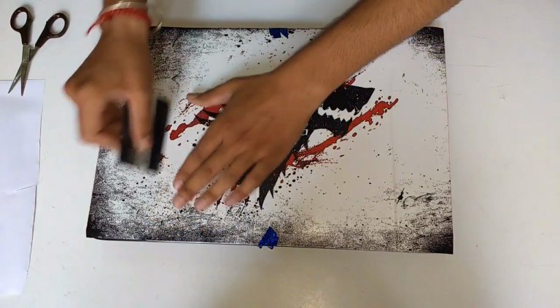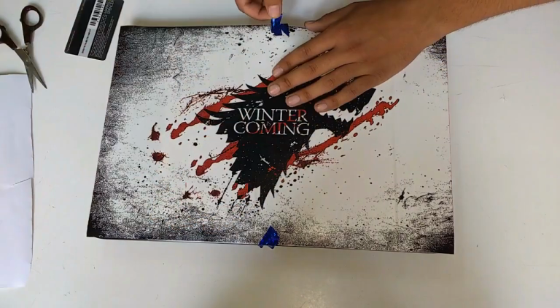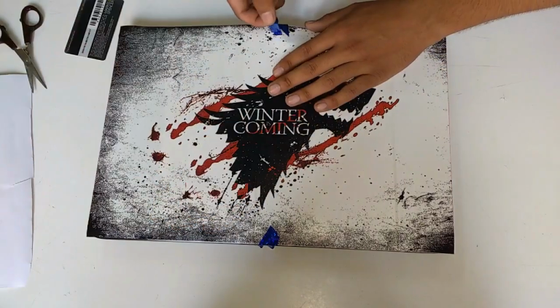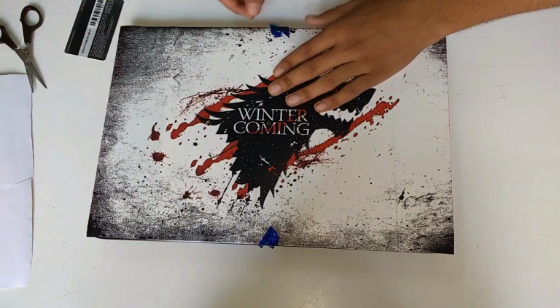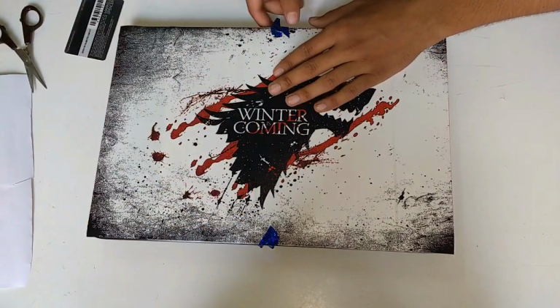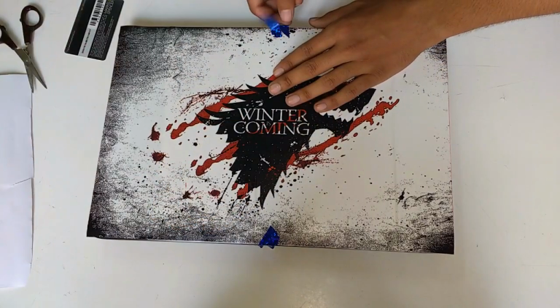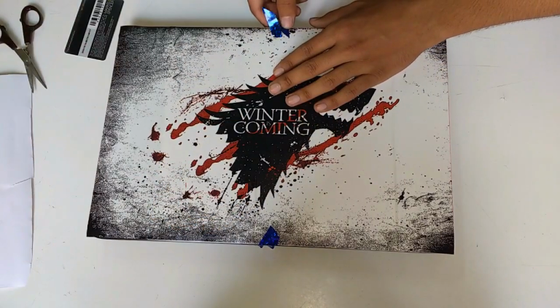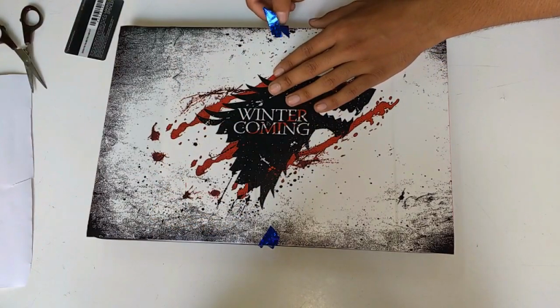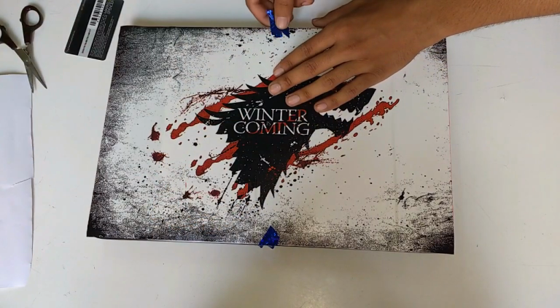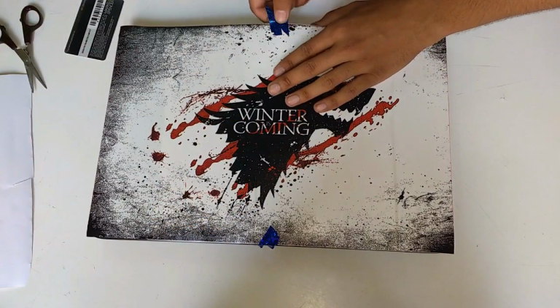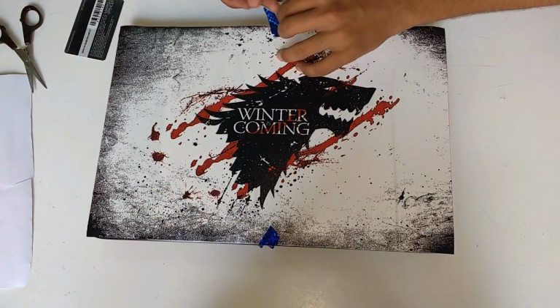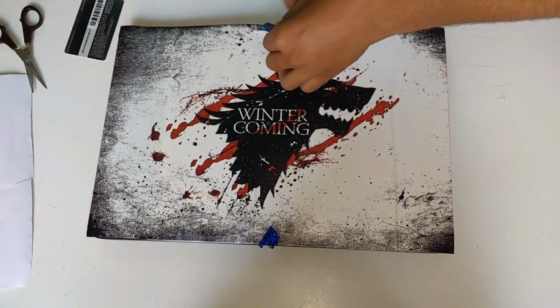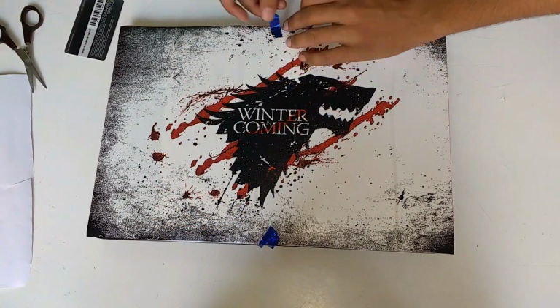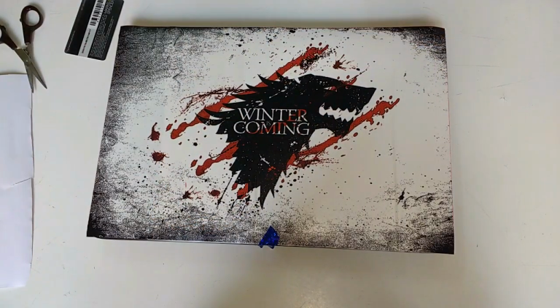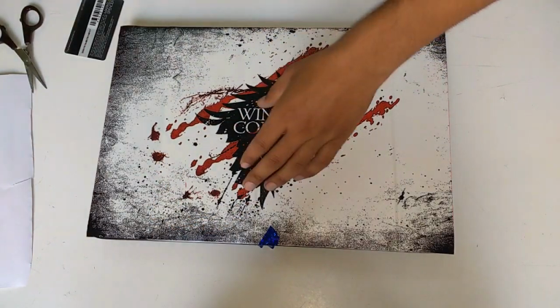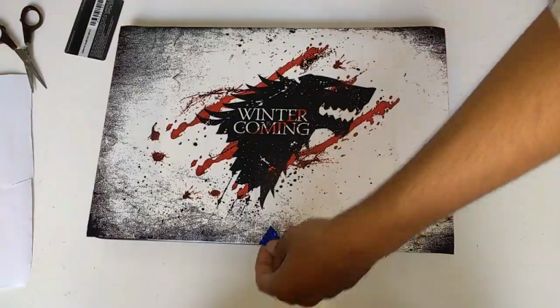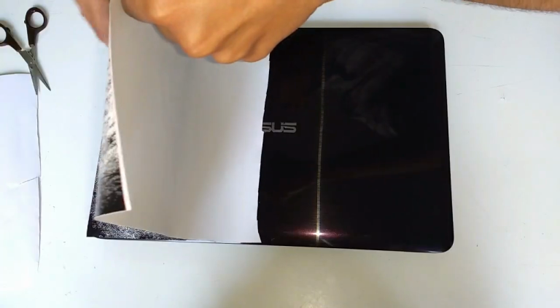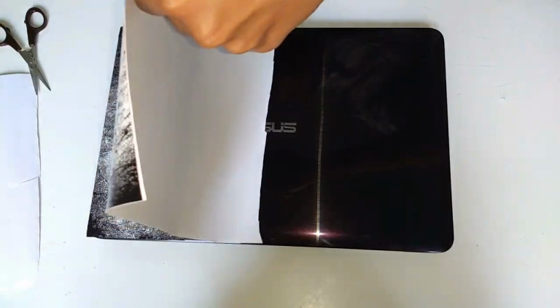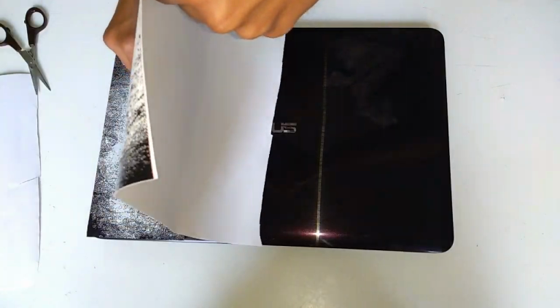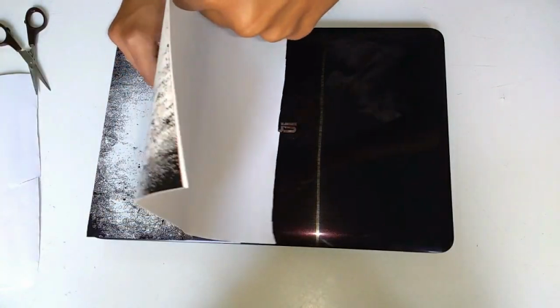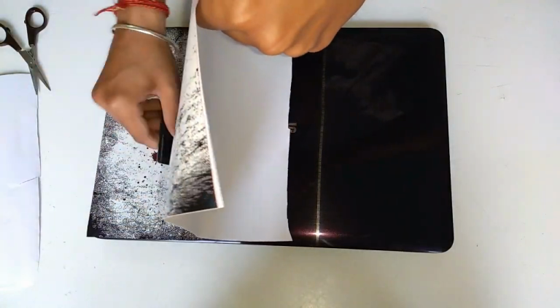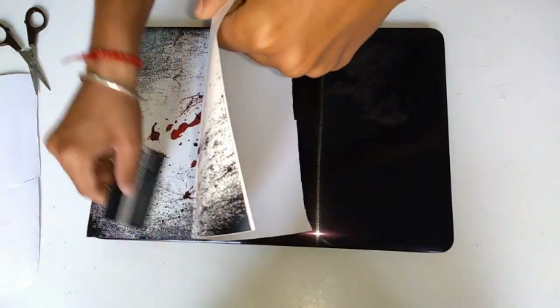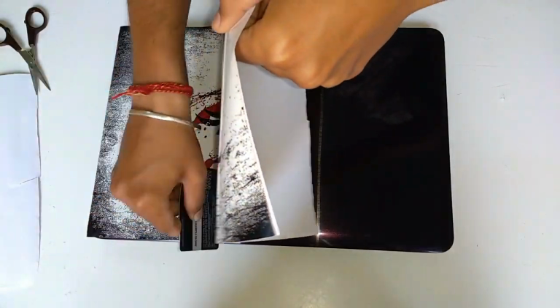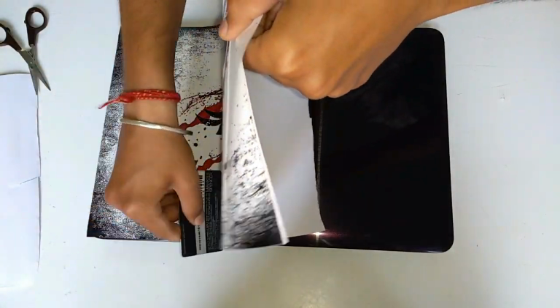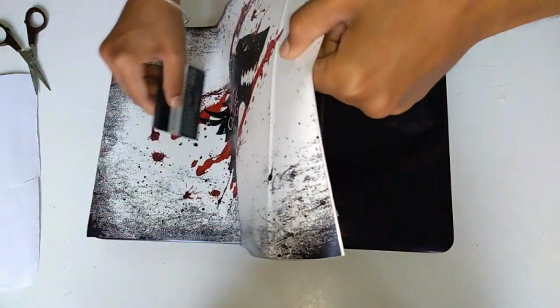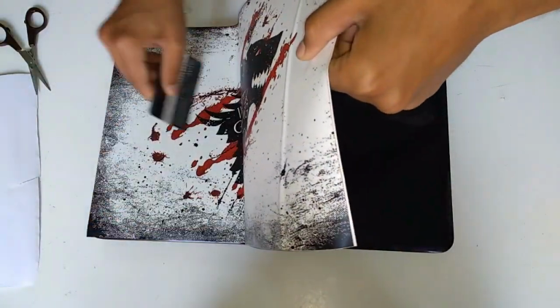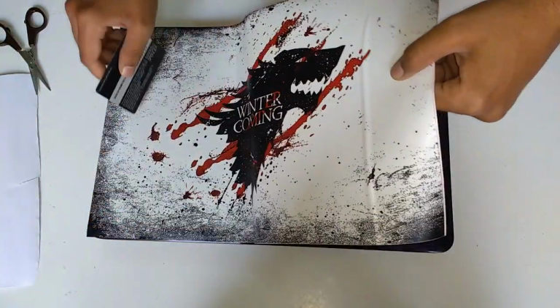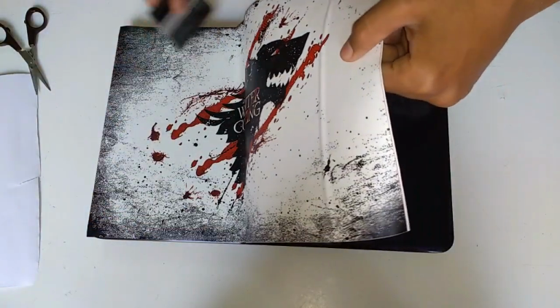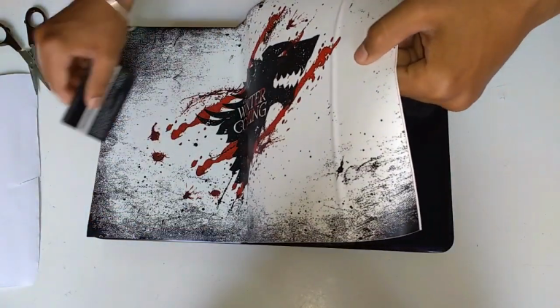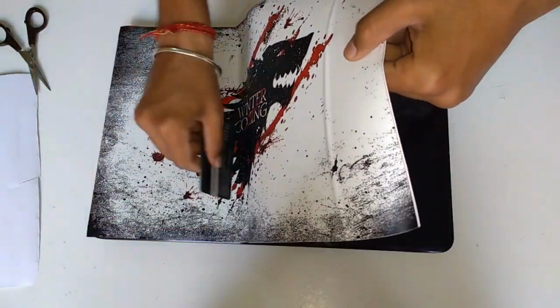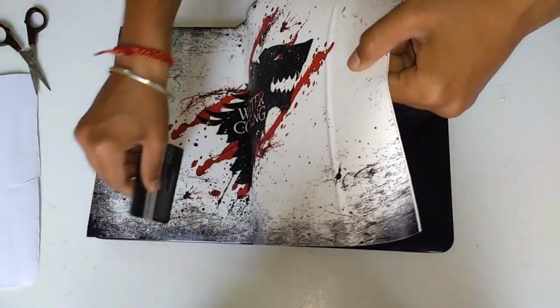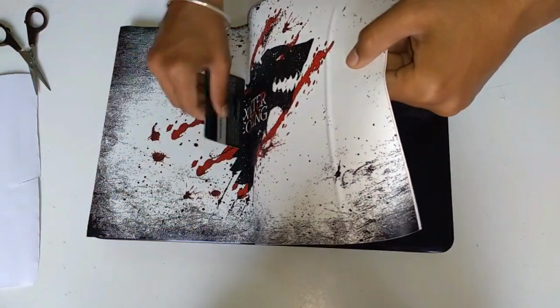When your skin is applied to one end, then remove the sellotape and apply the skin all over the laptop surface. While doing this you also have to remove the bubbles with the help of the card.